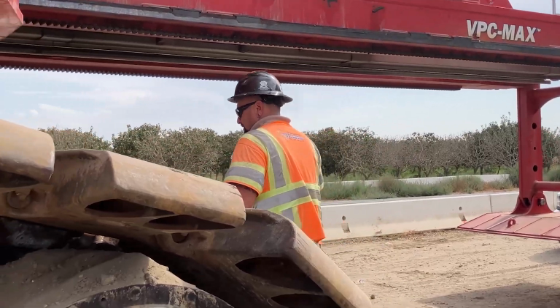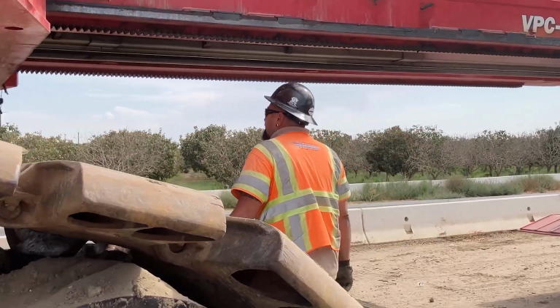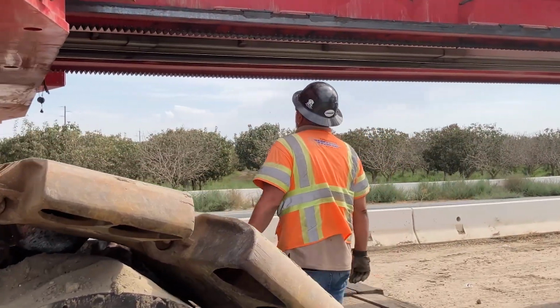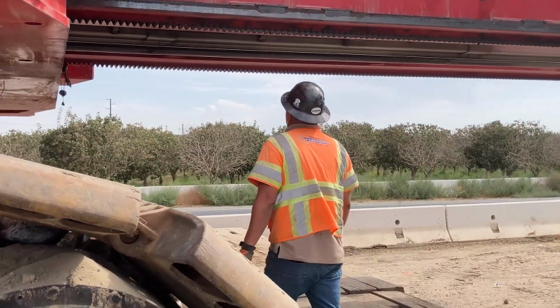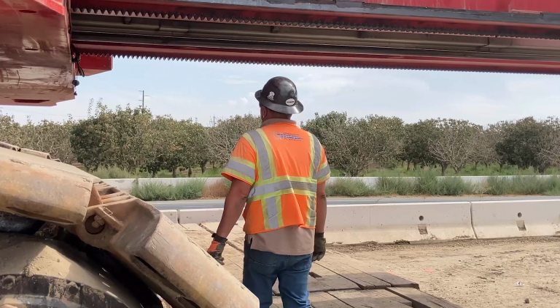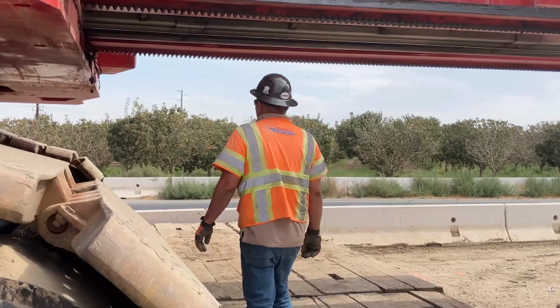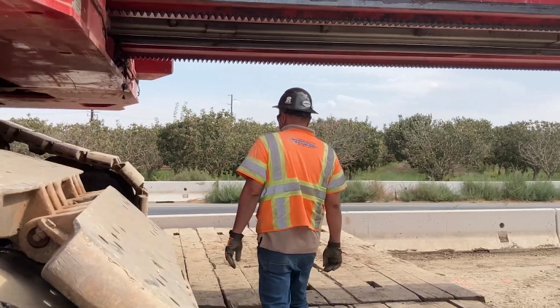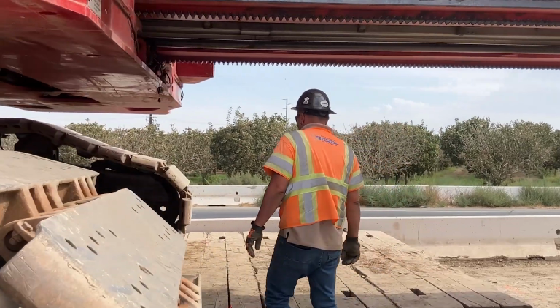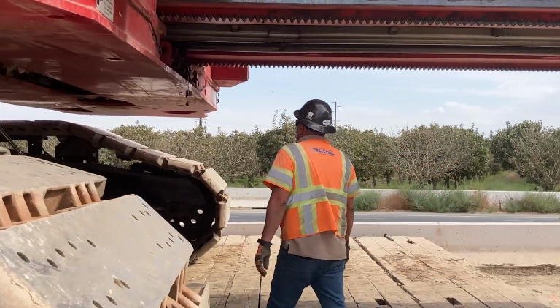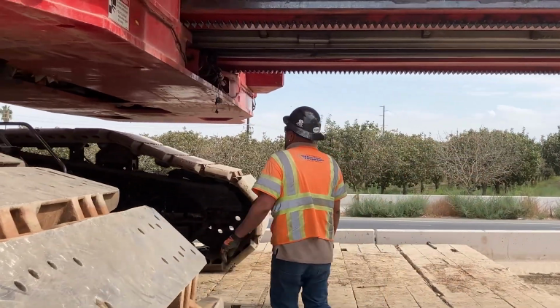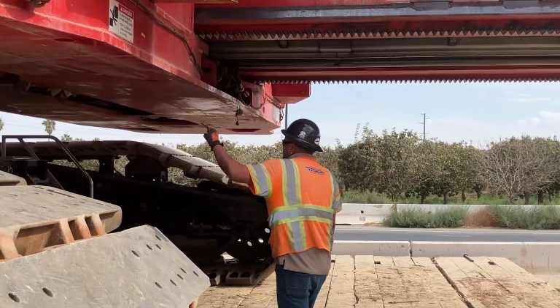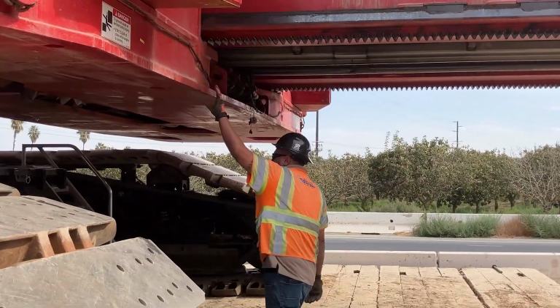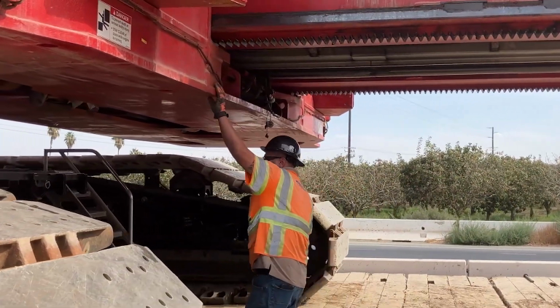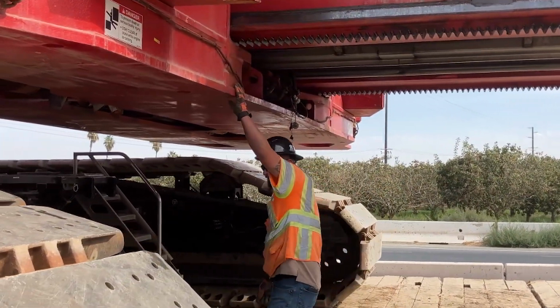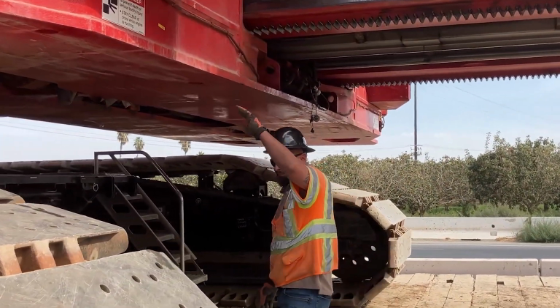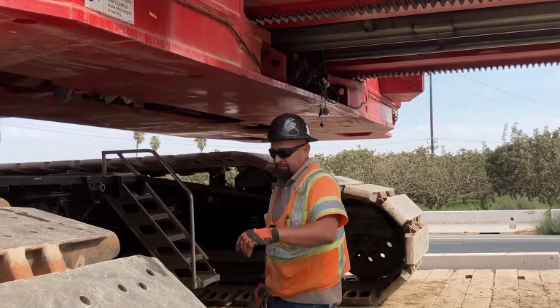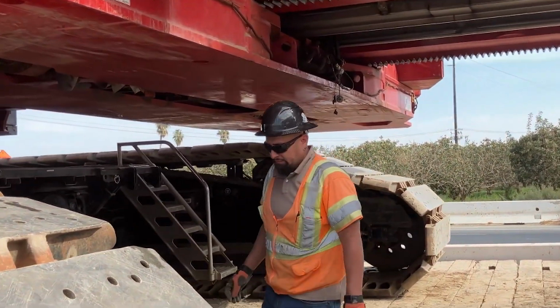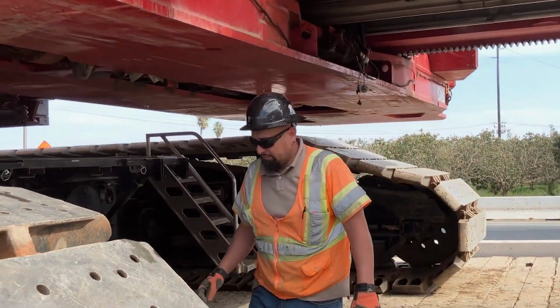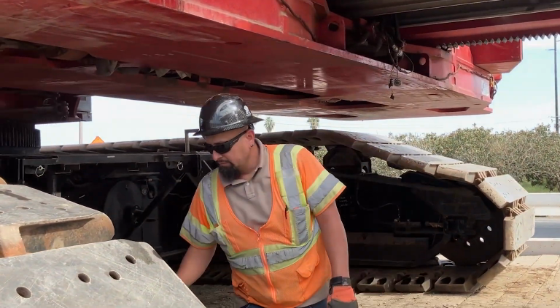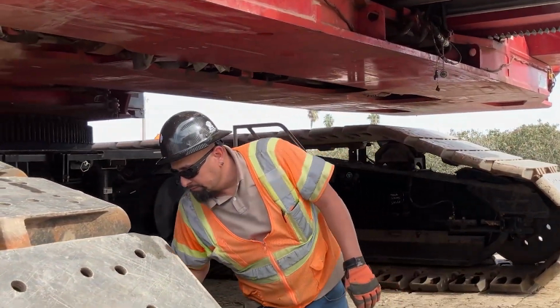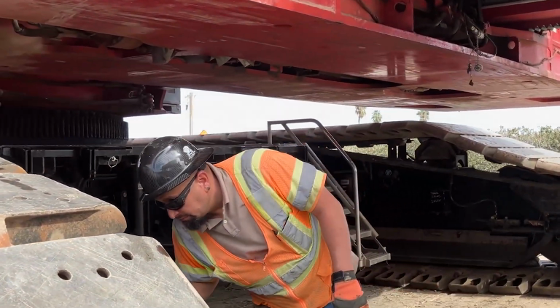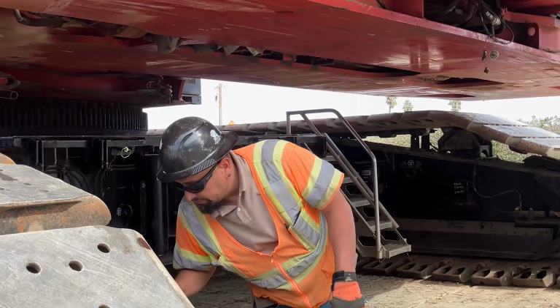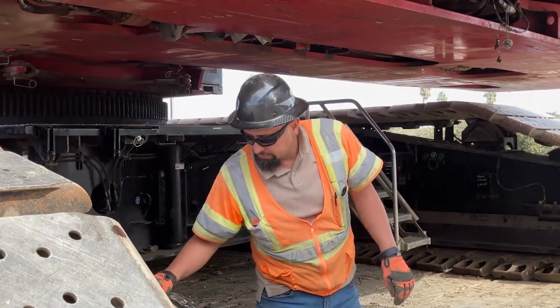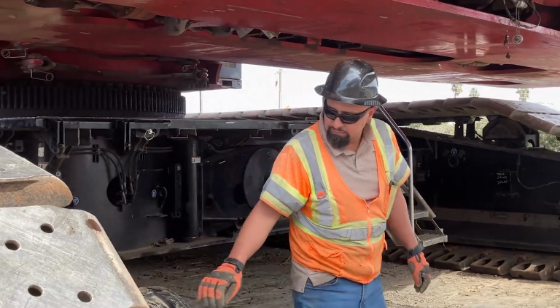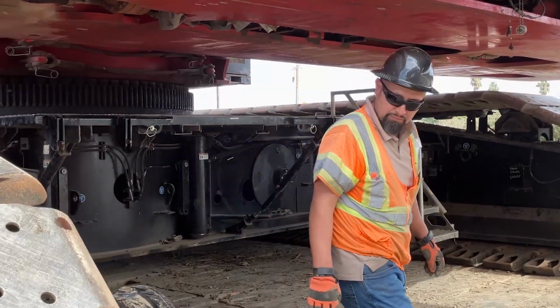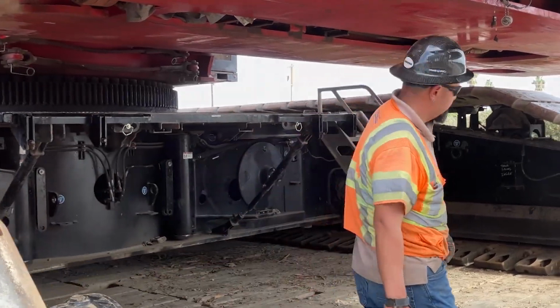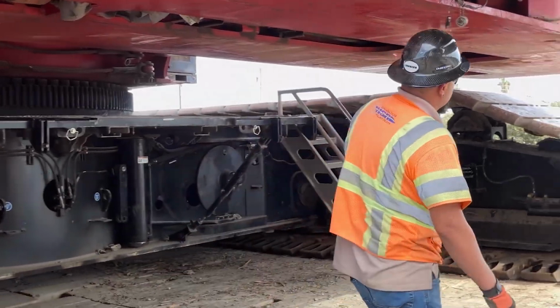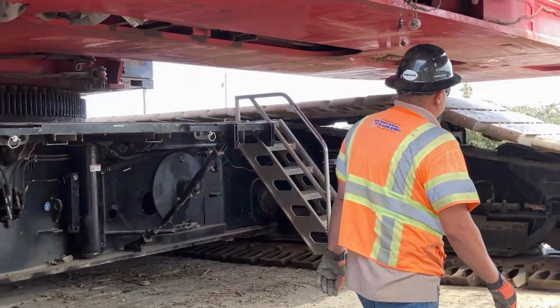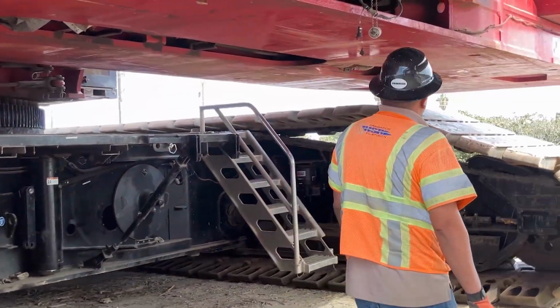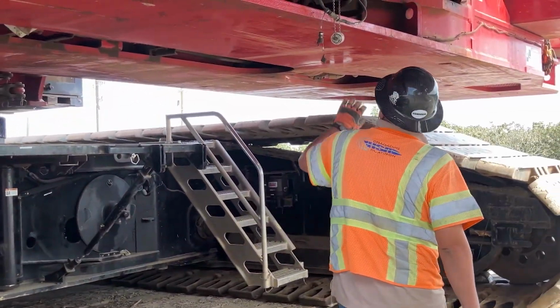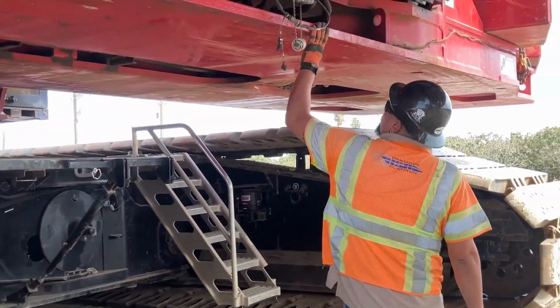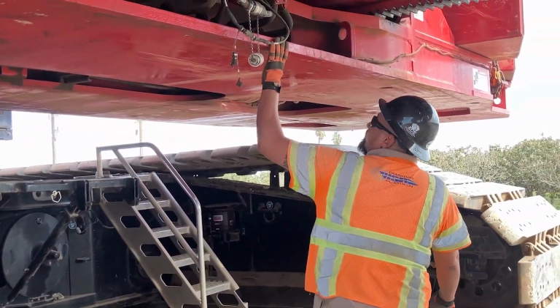Make sure the crane deck is clear of any debris. Ensure all pins and latches are in the correct place and that you have all the correct certification and paperwork for the crane.